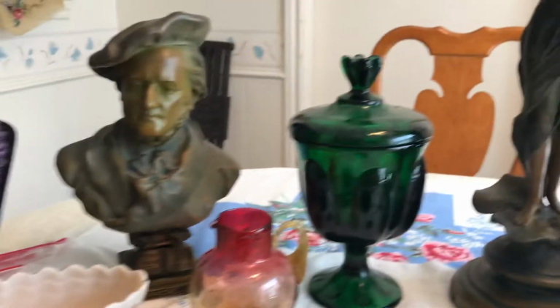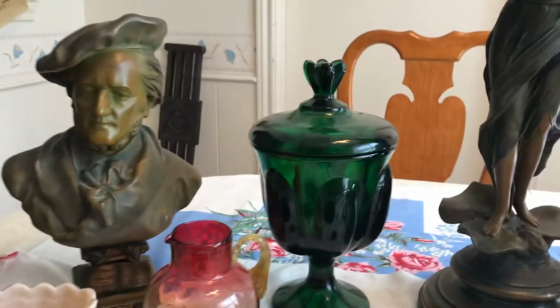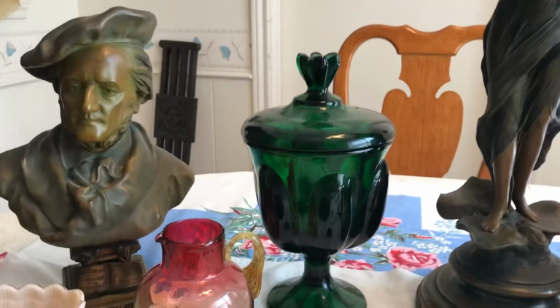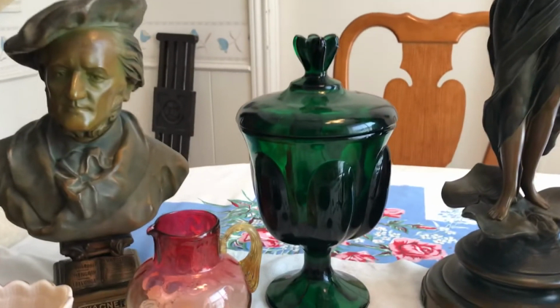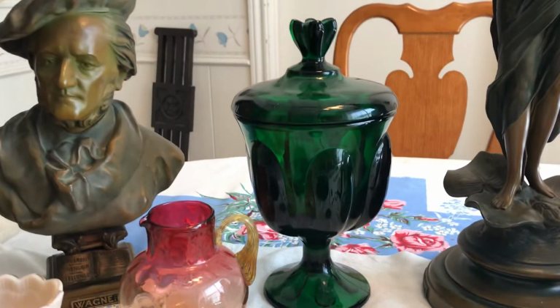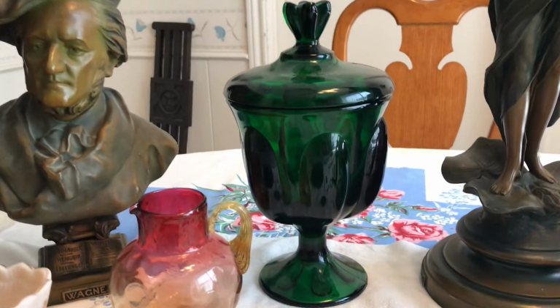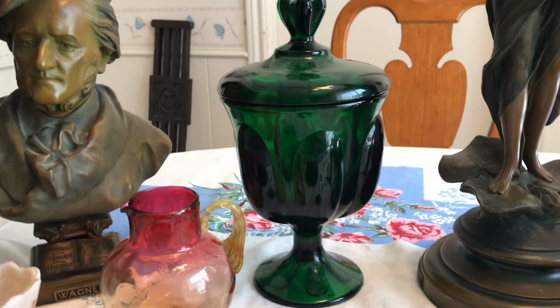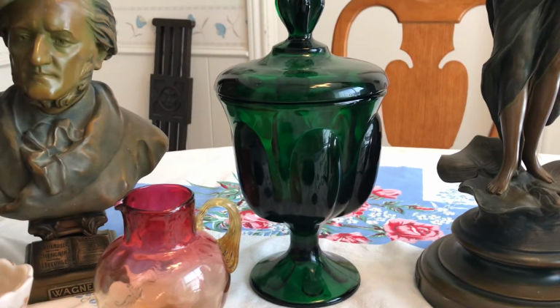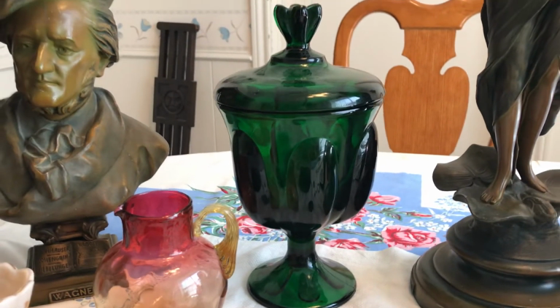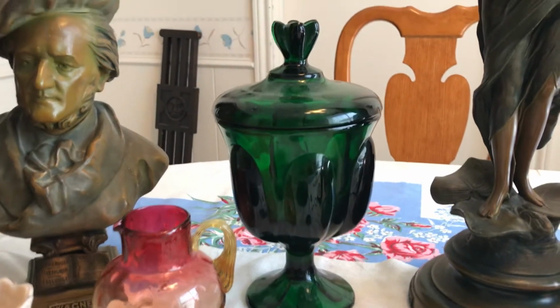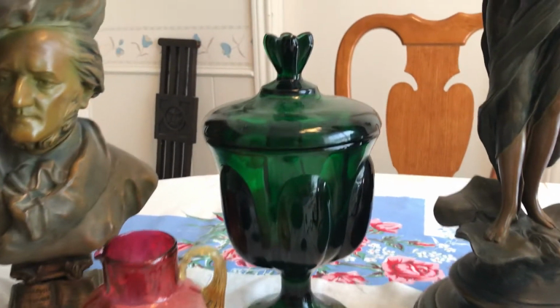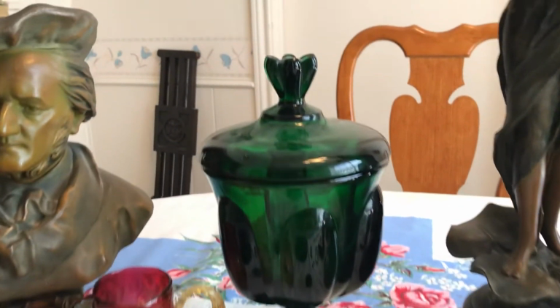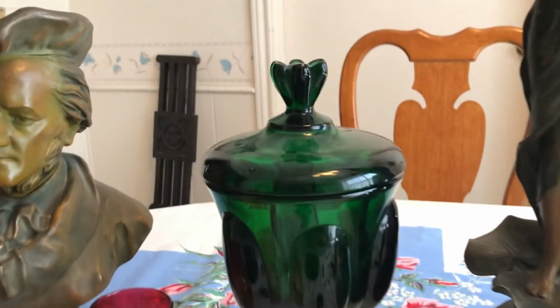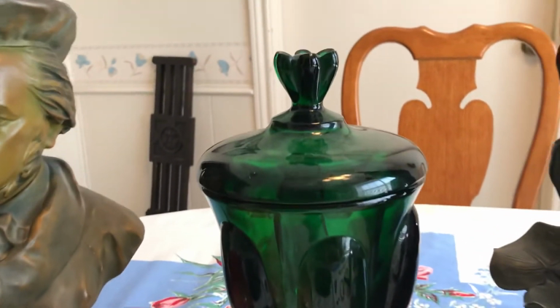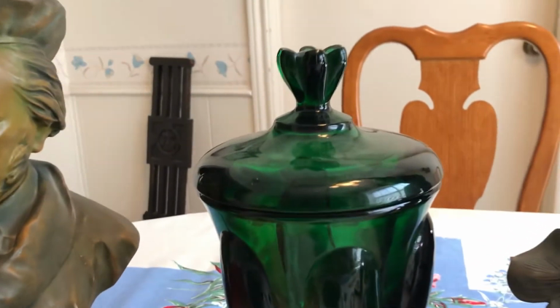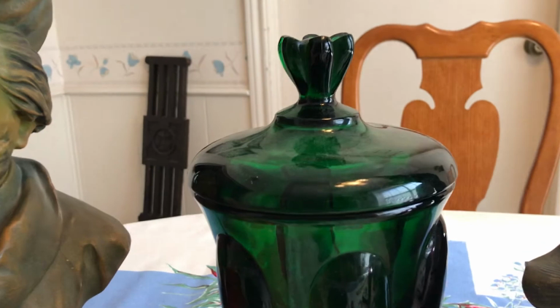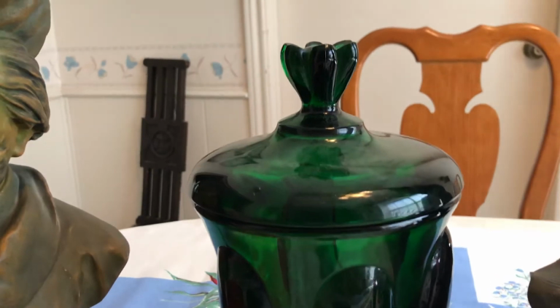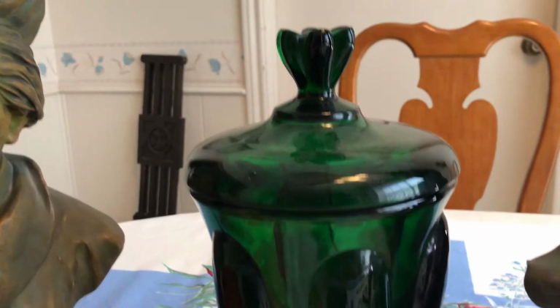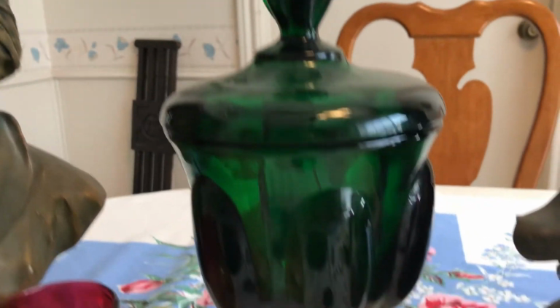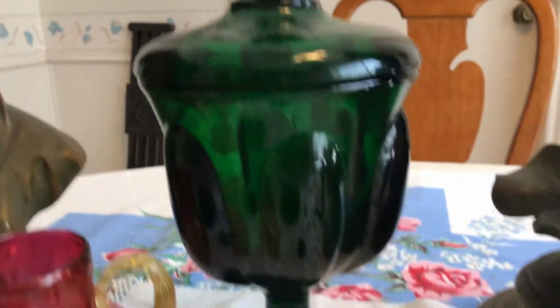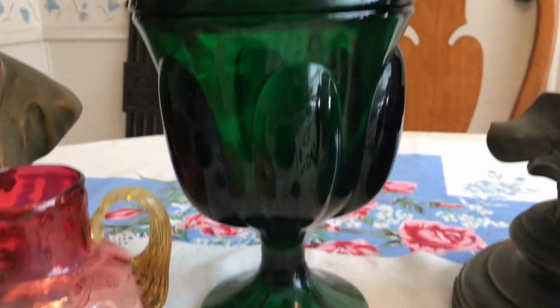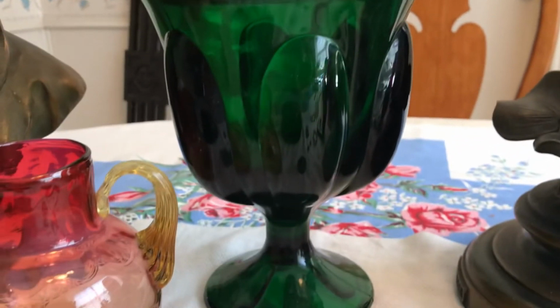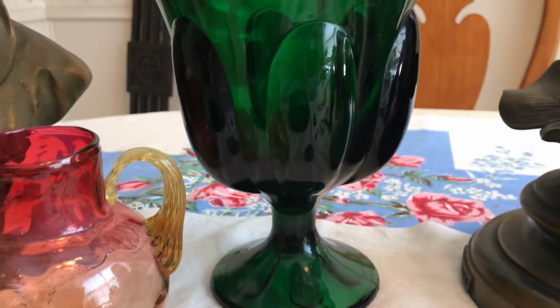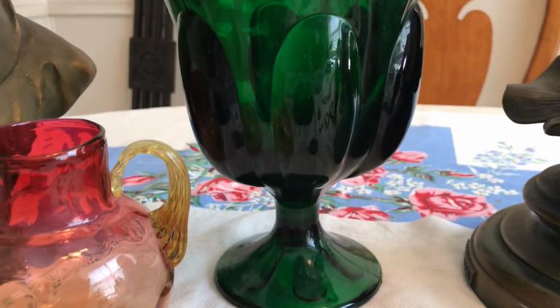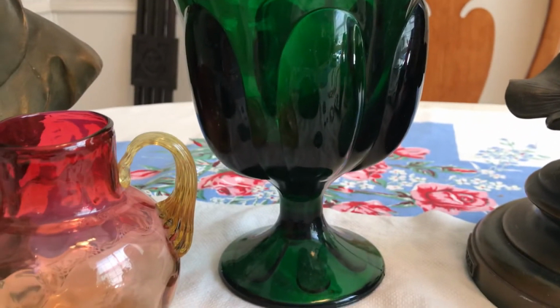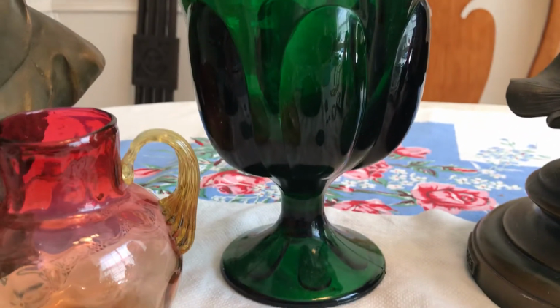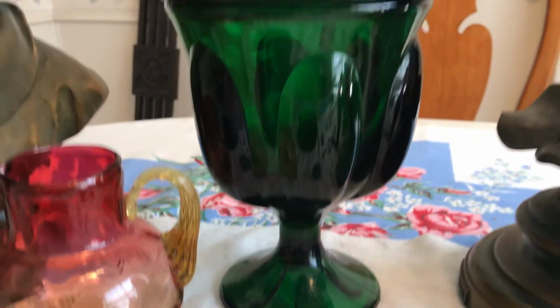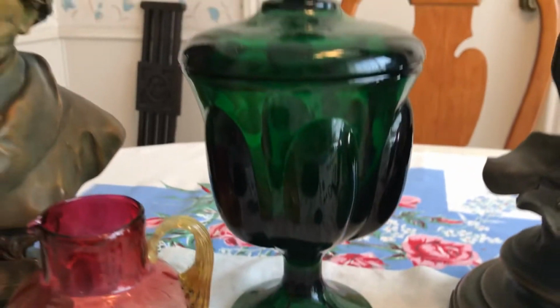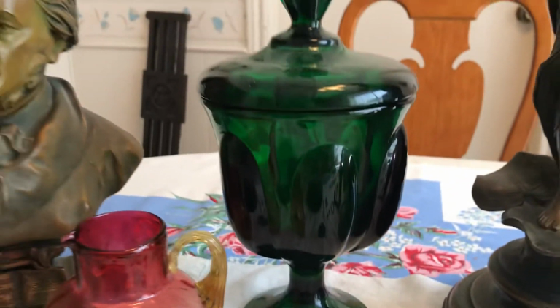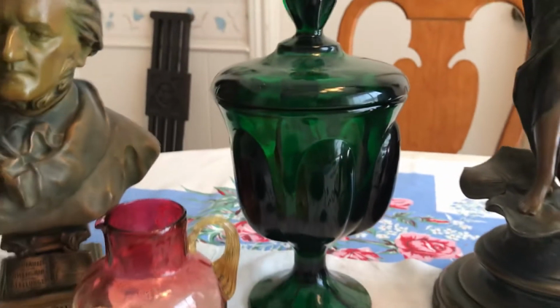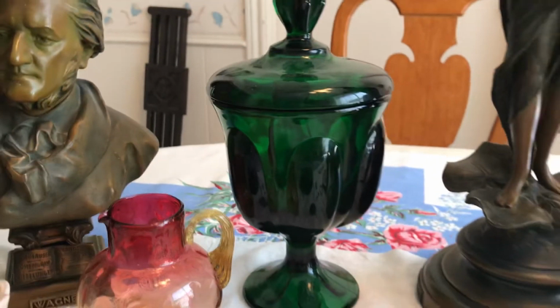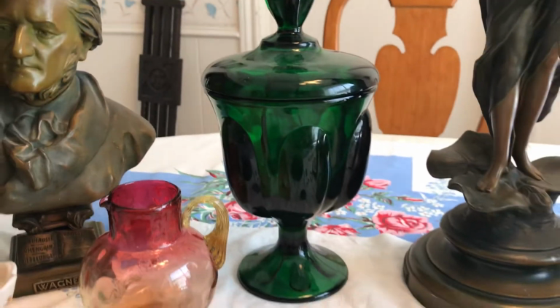There was a really pretty forest green covered candy dish and it was I think $3.